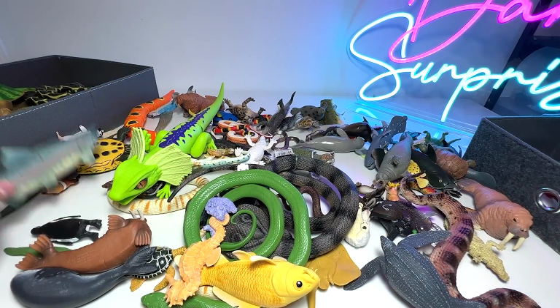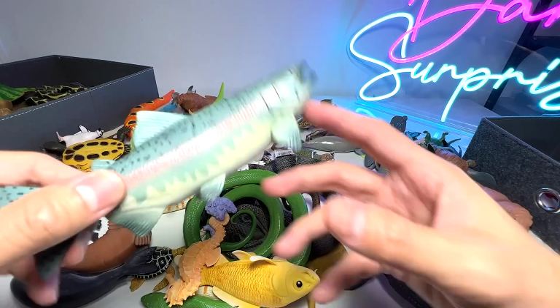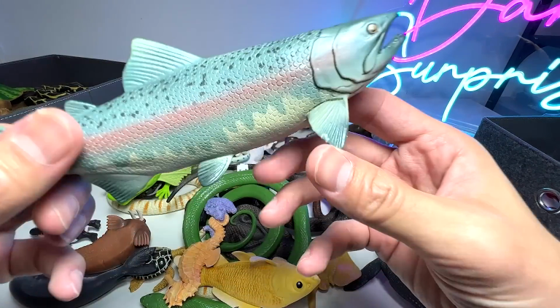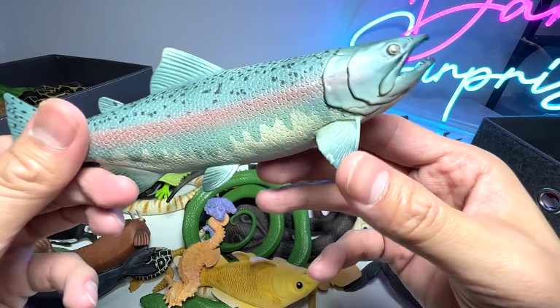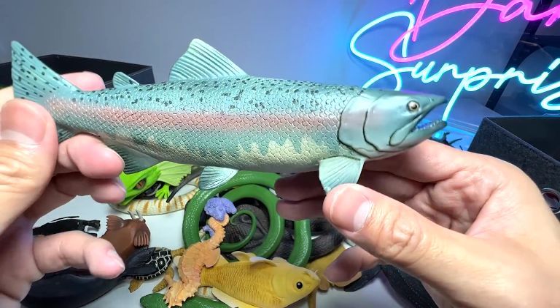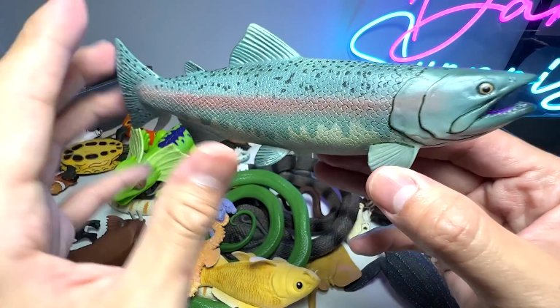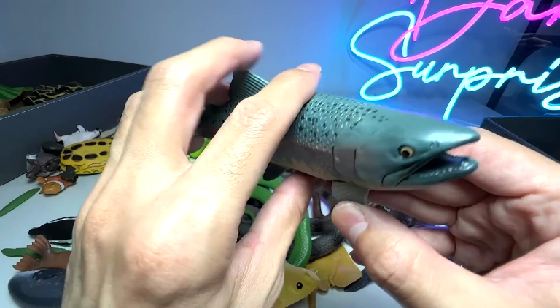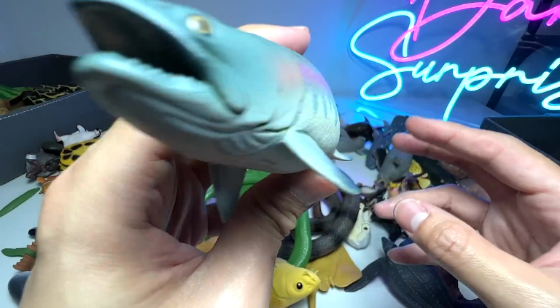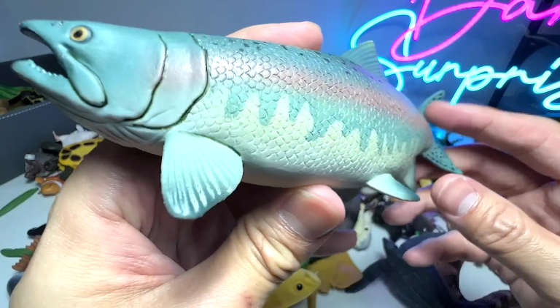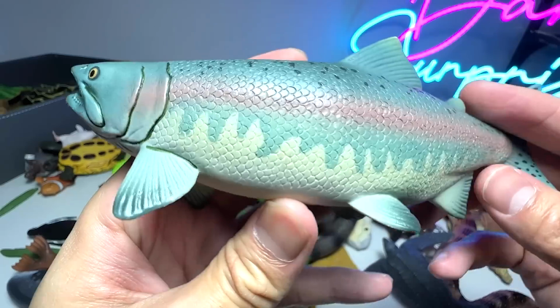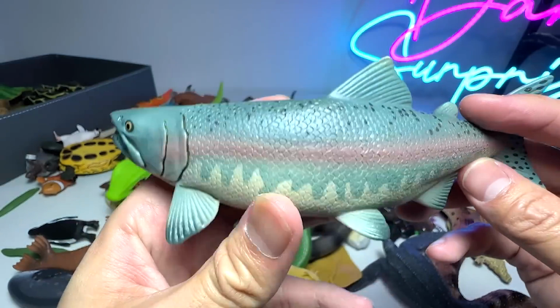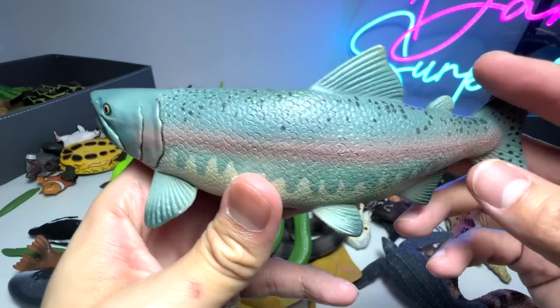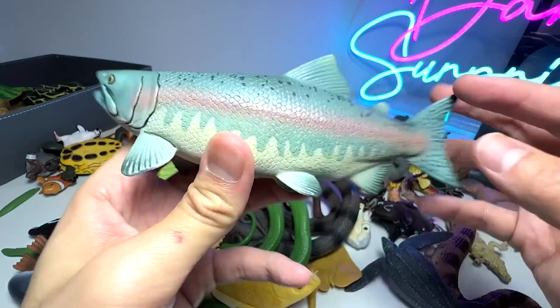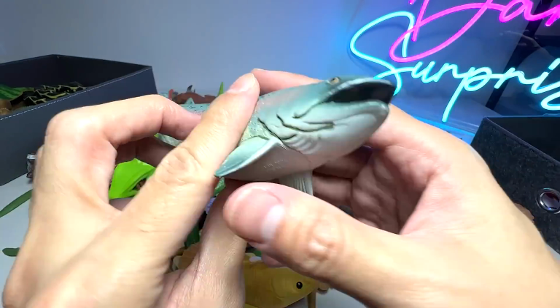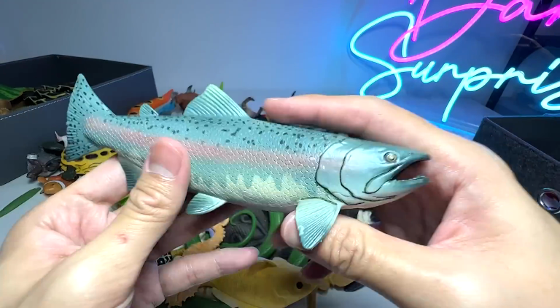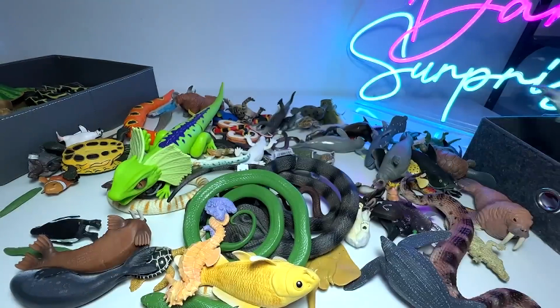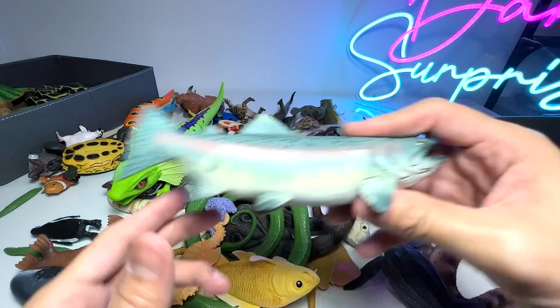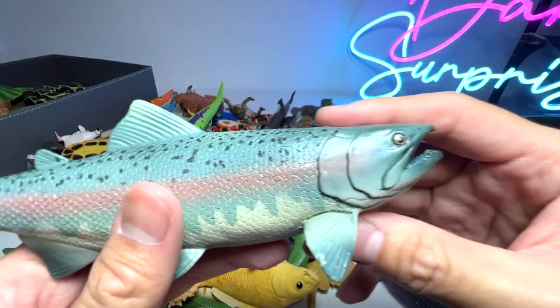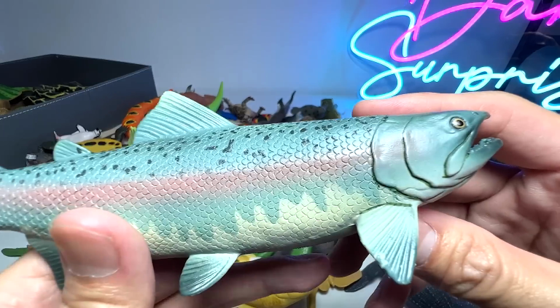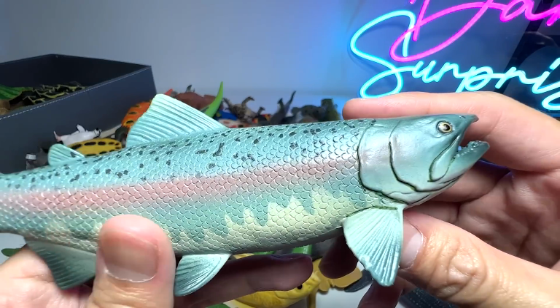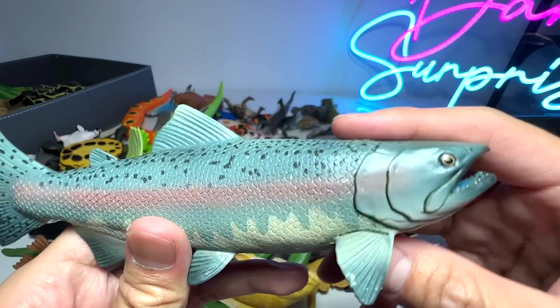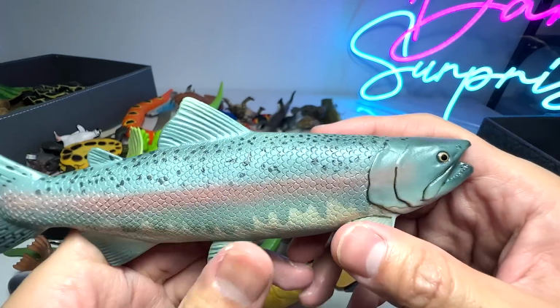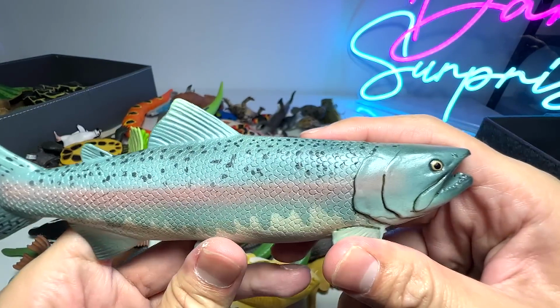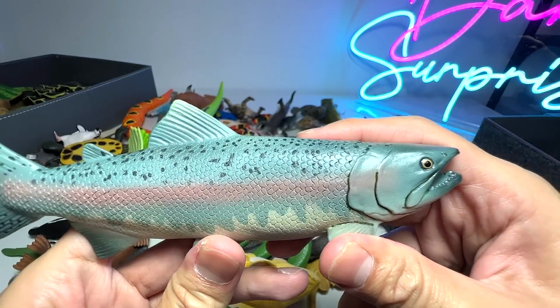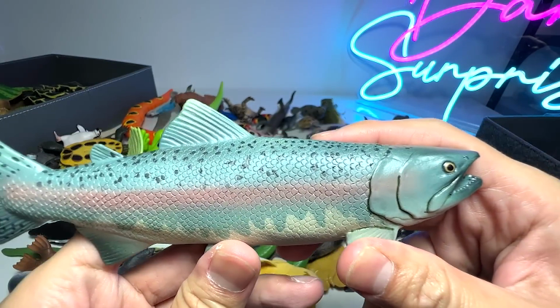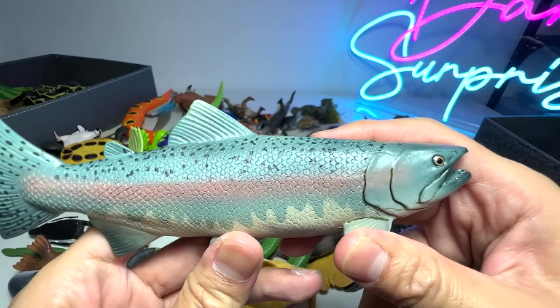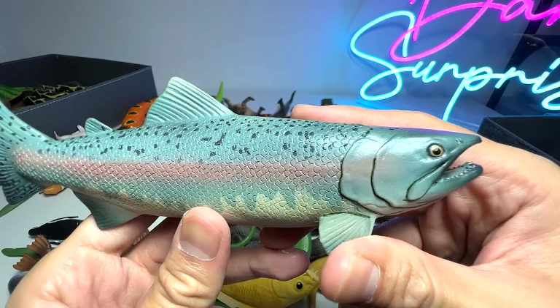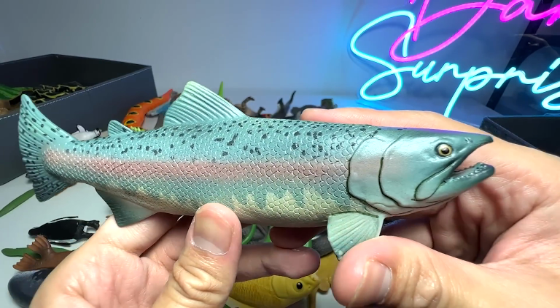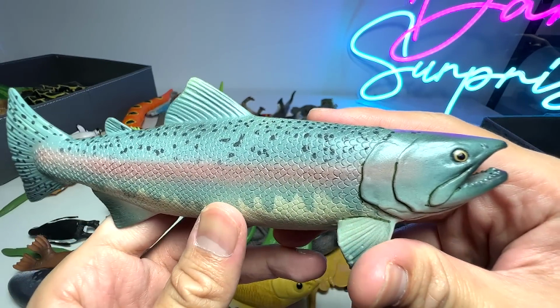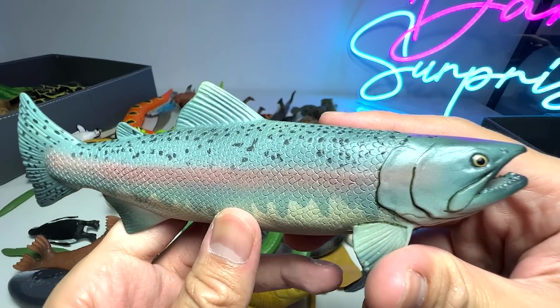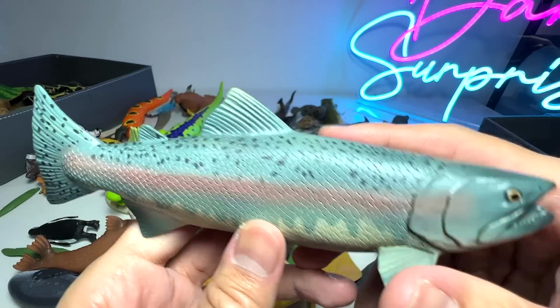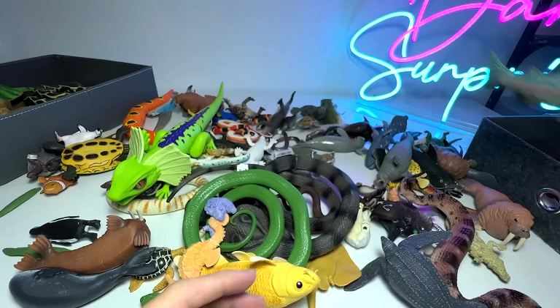We have a salmon fish right here. Most humans actually use salmon as food. They are anadromous — they live in the ocean and actually go to fresh water to breed.